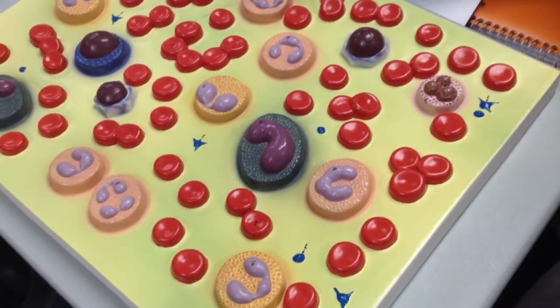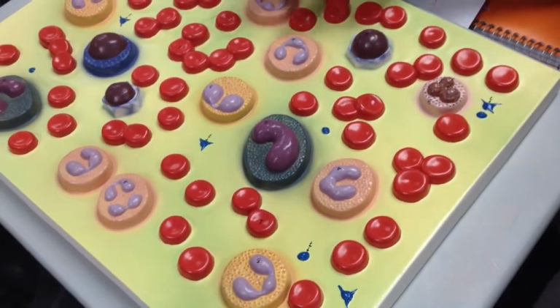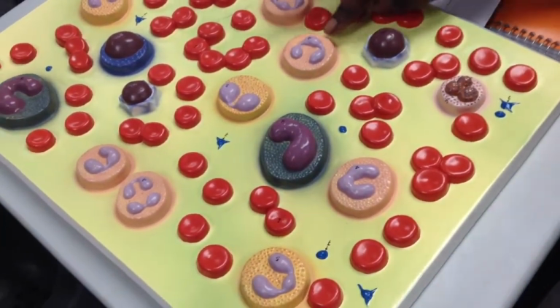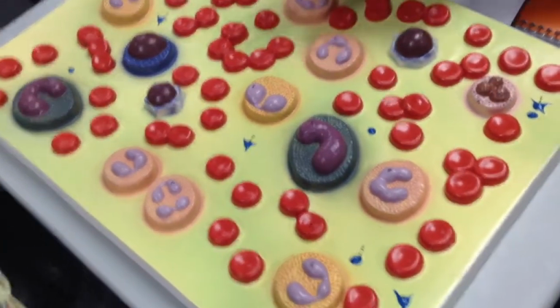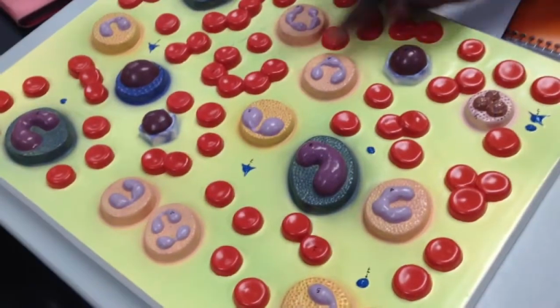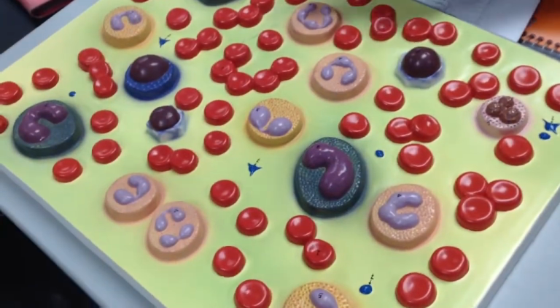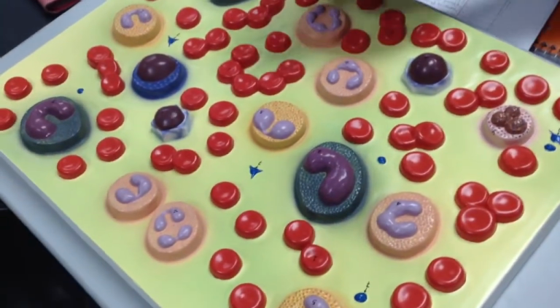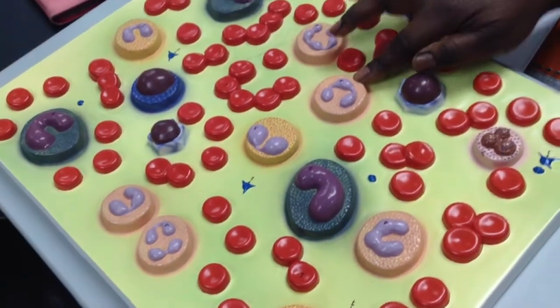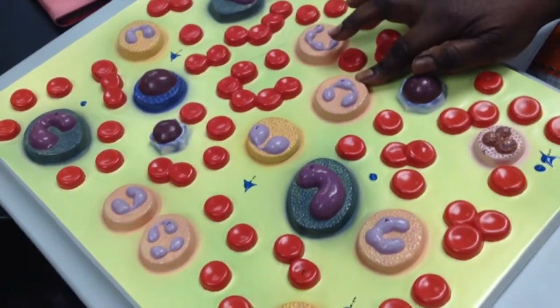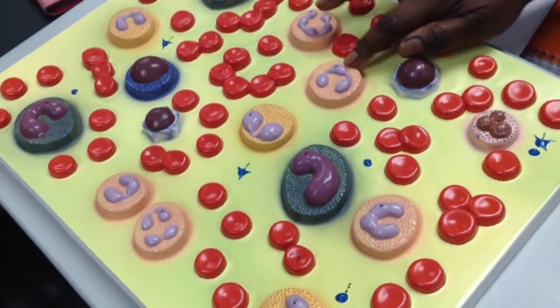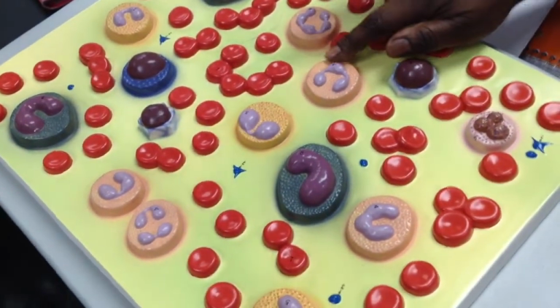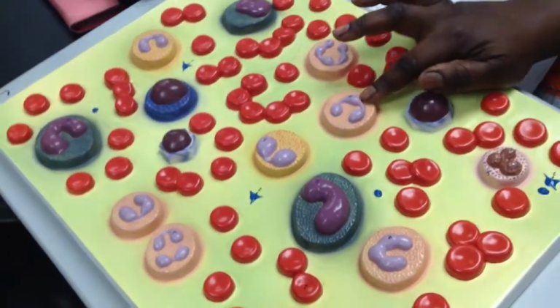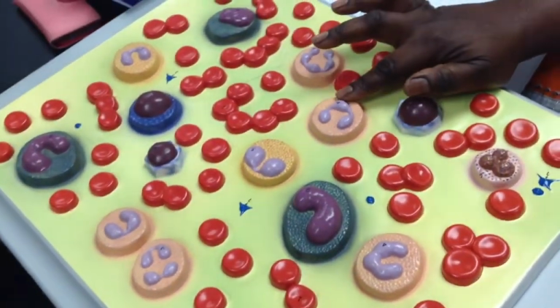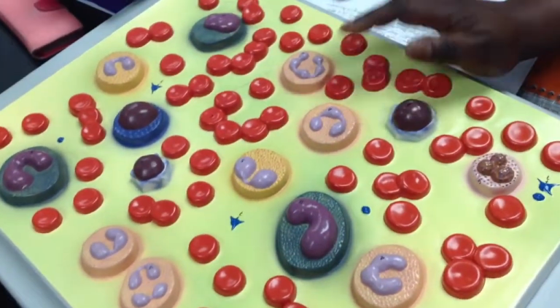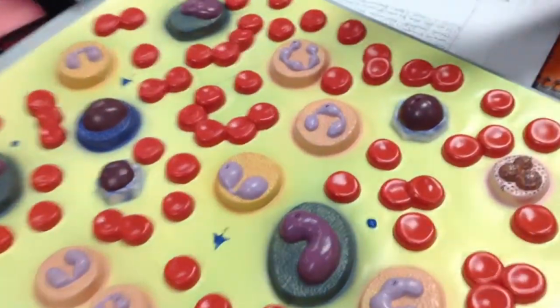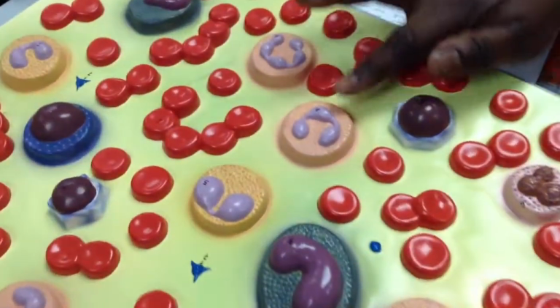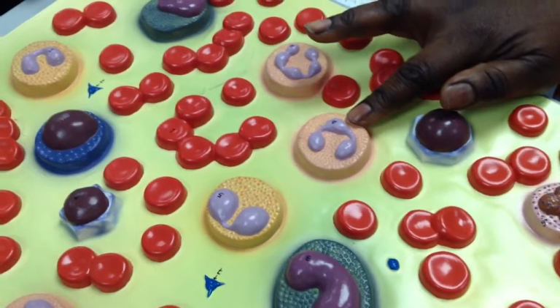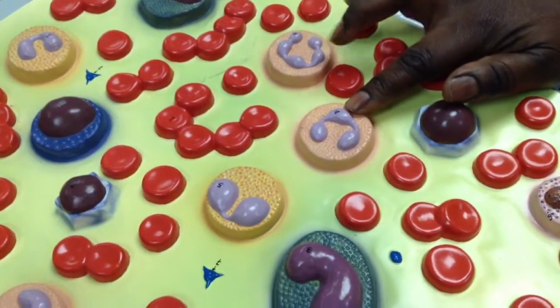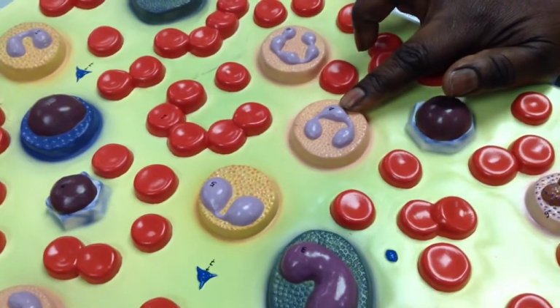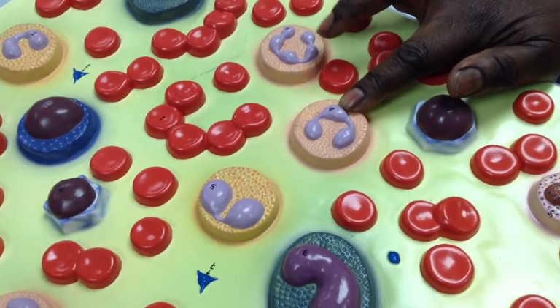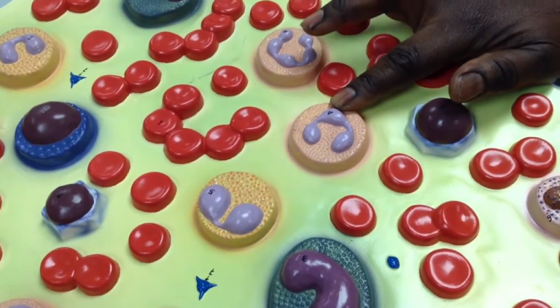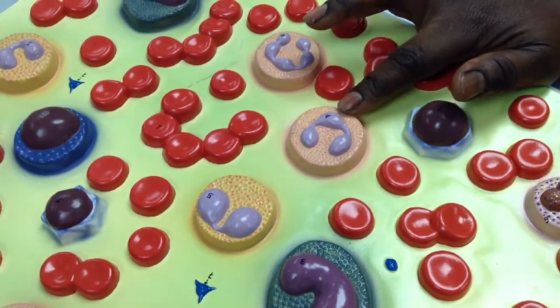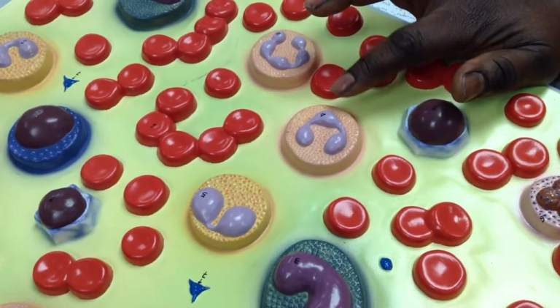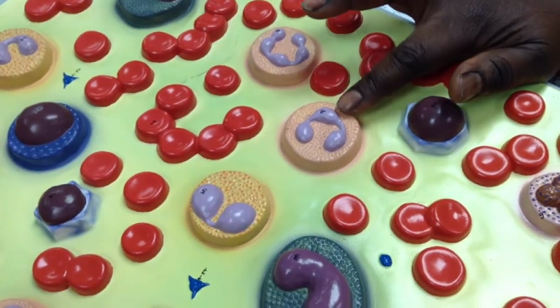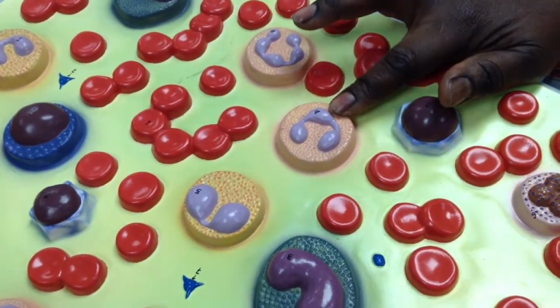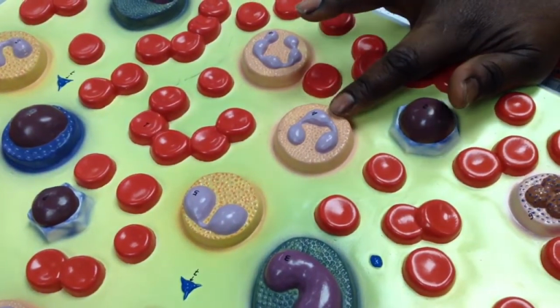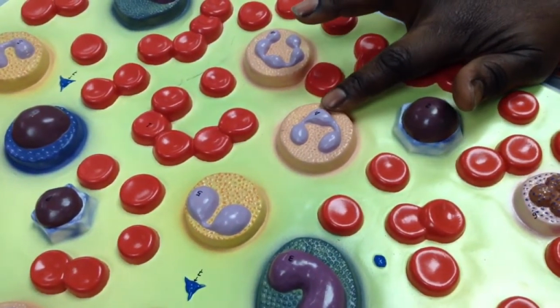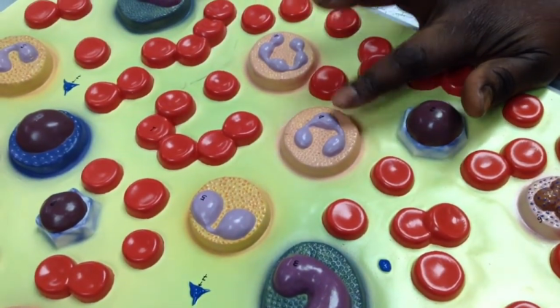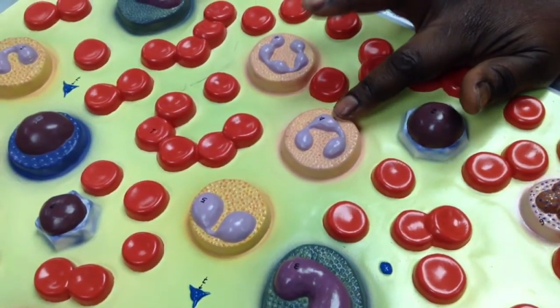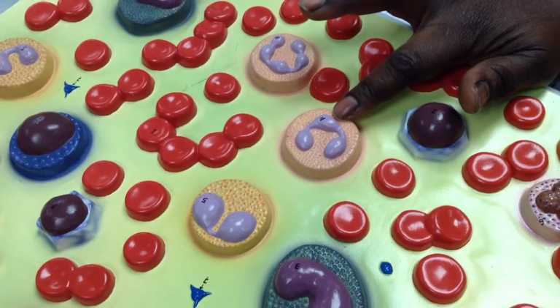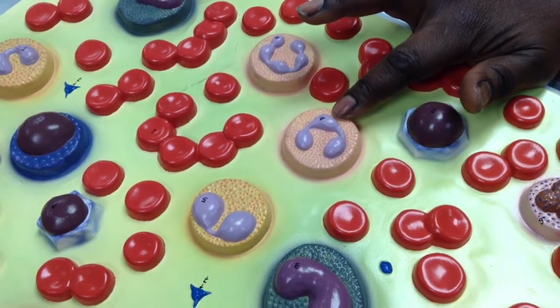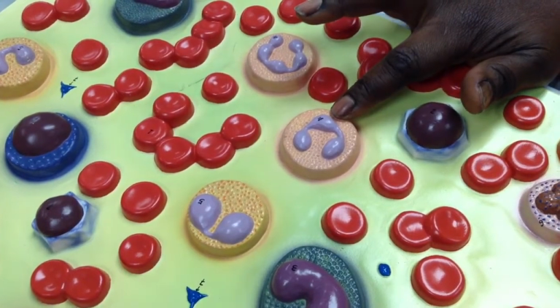Then number four is neutrophils. They have a neutral color. They are between two to five lobes. They are responsible for phagocytosis.